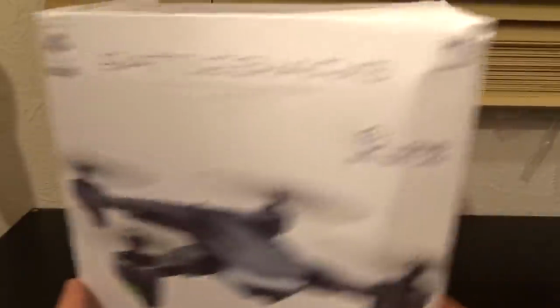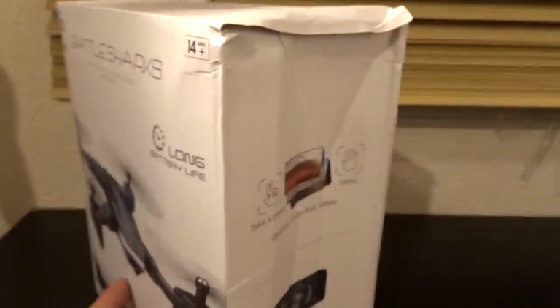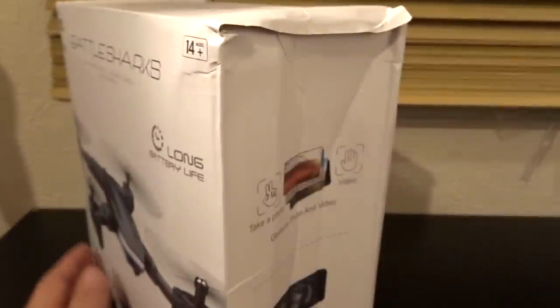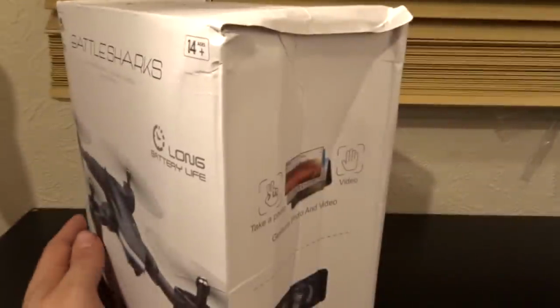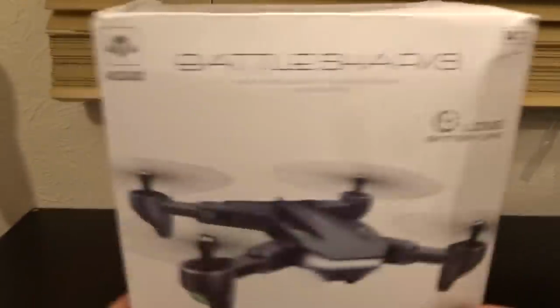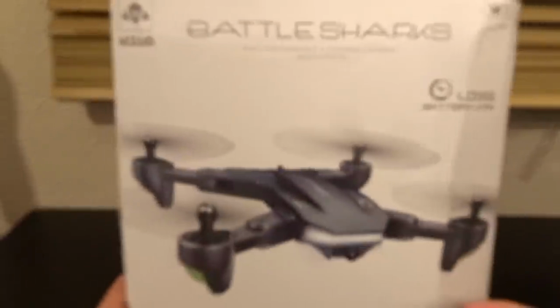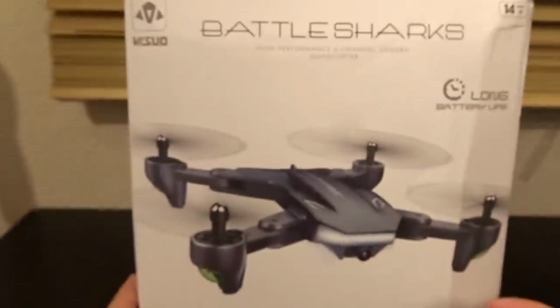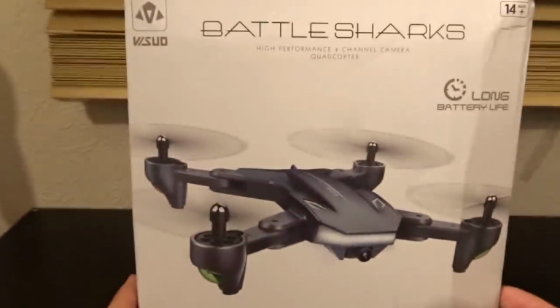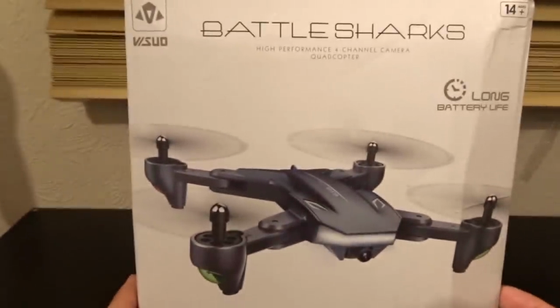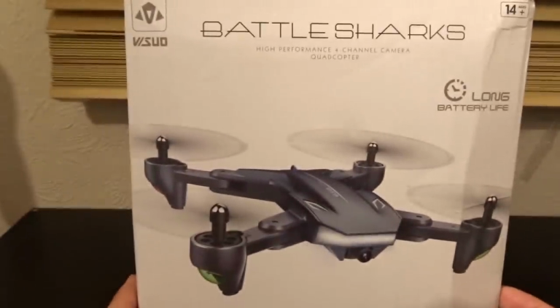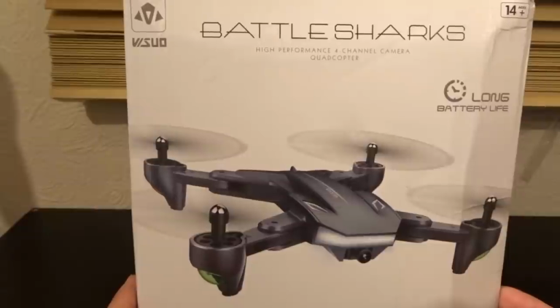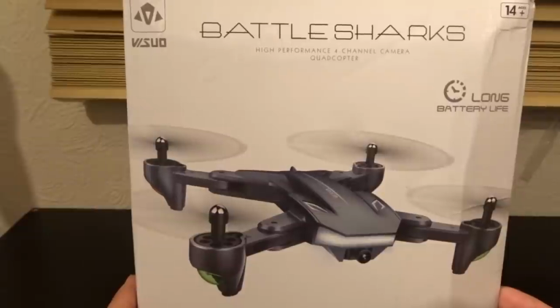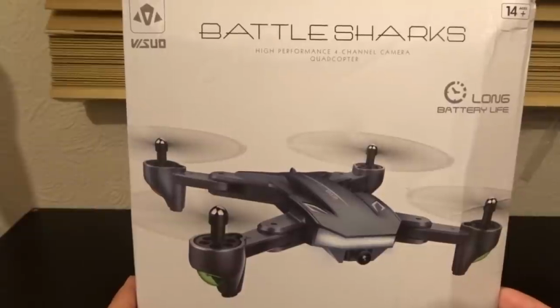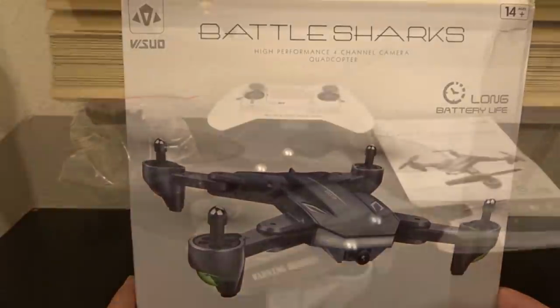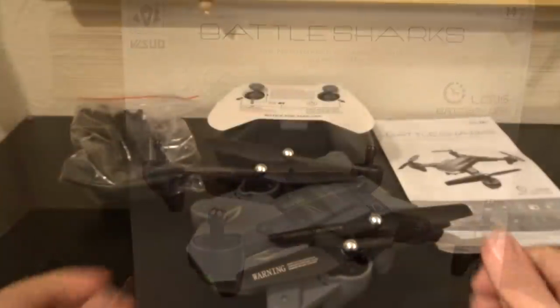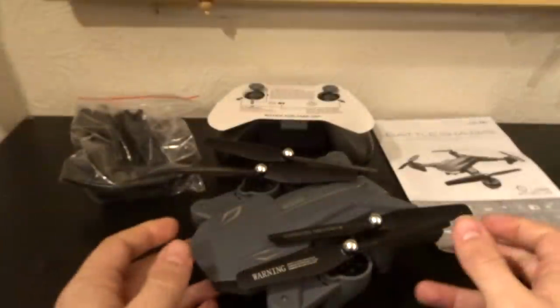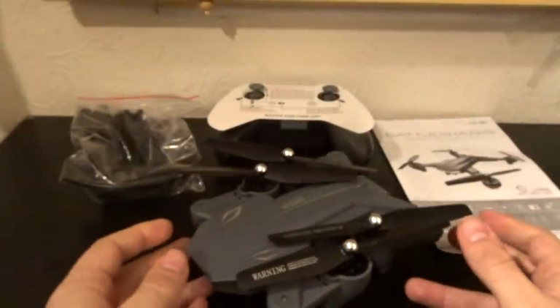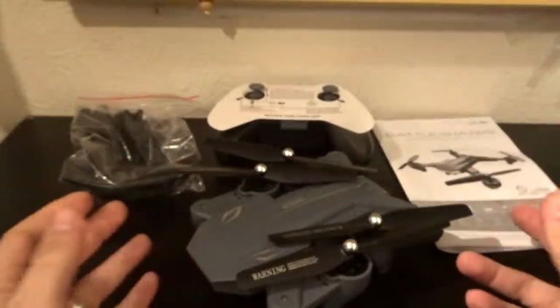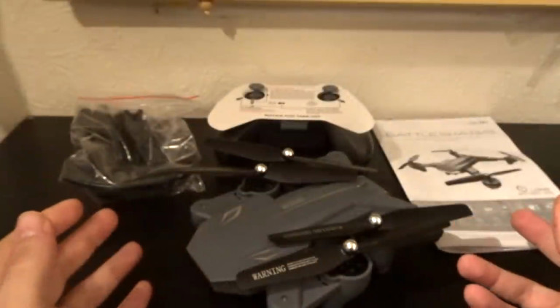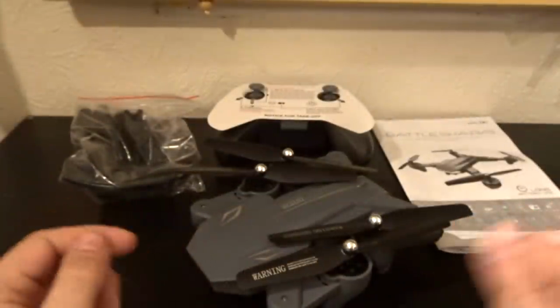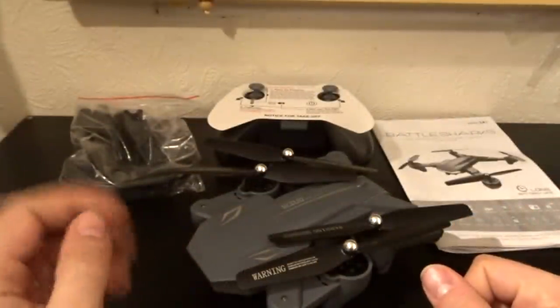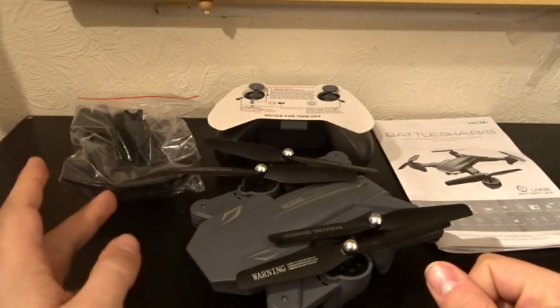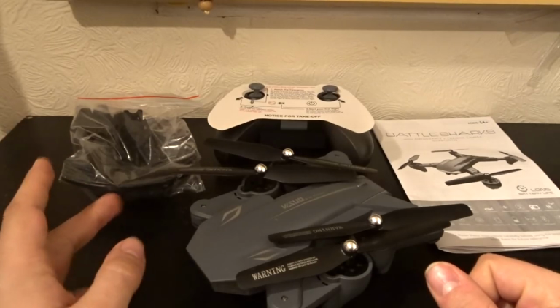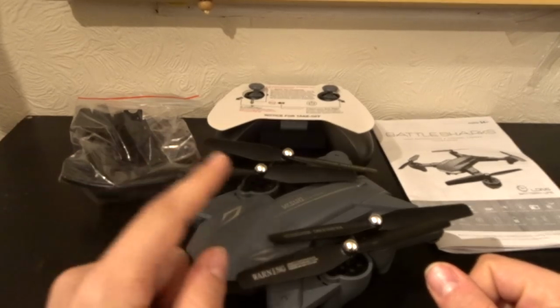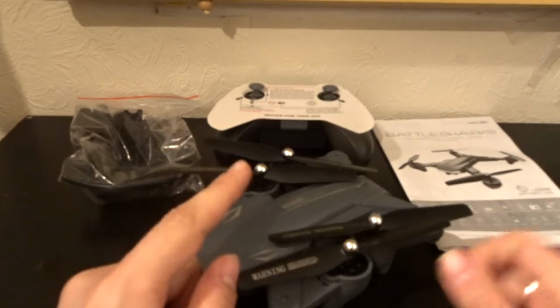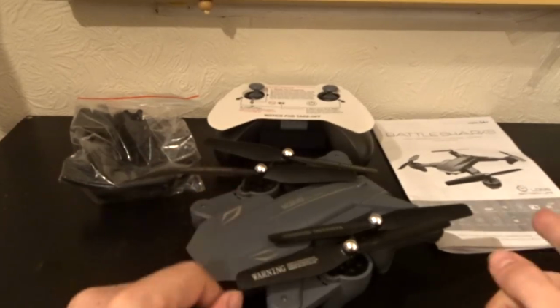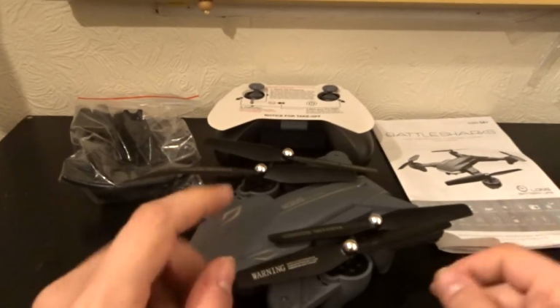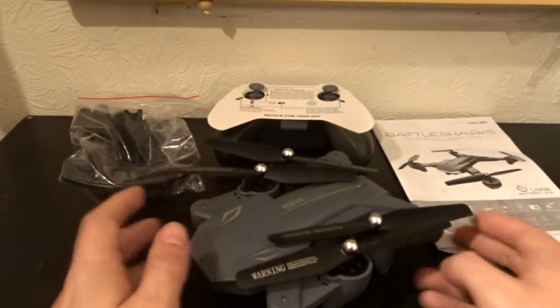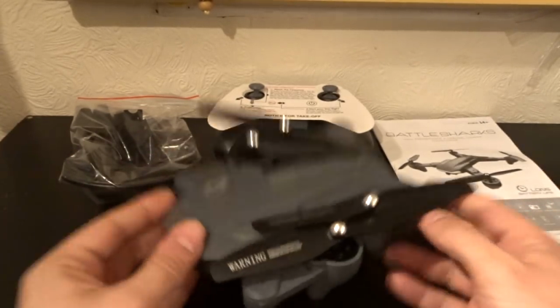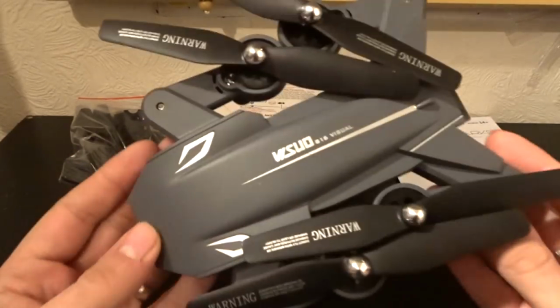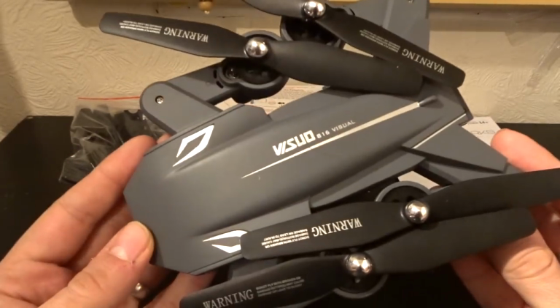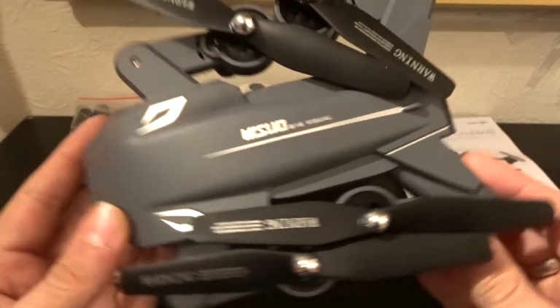This box is a bit battered from delivery, so let's open it up. Here is everything inside the box: accessories, transmitter, manual, and of course the quadcopter.